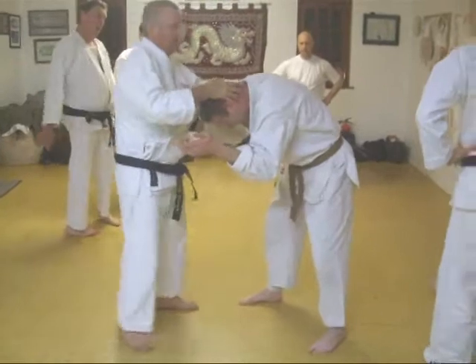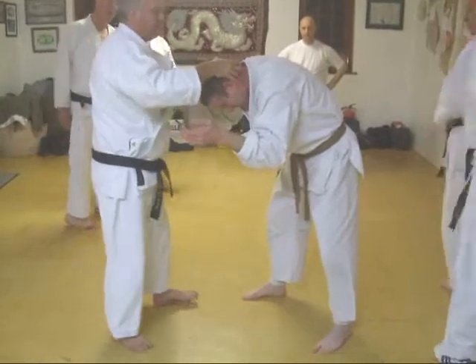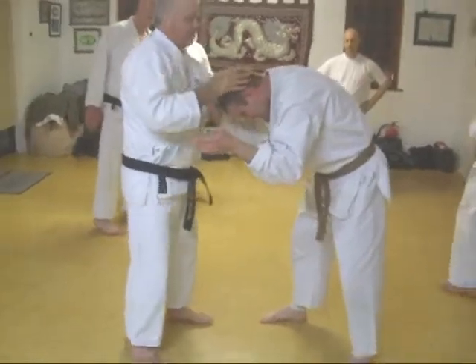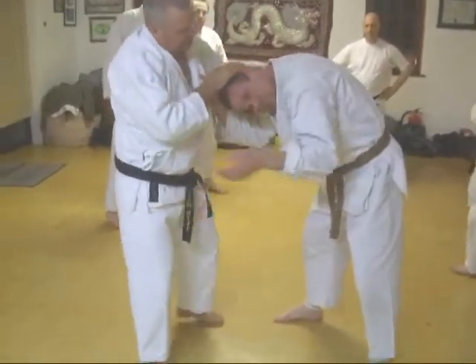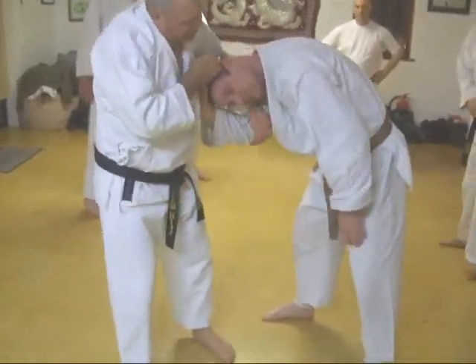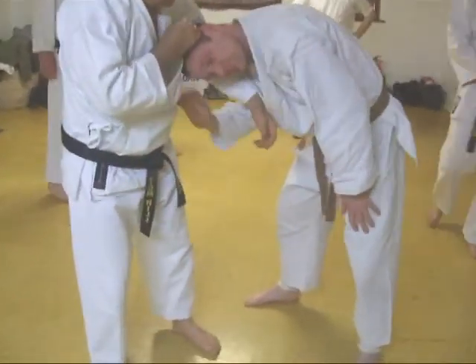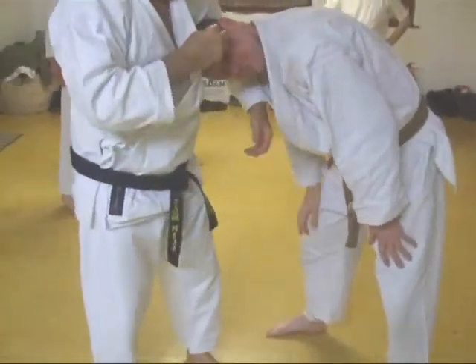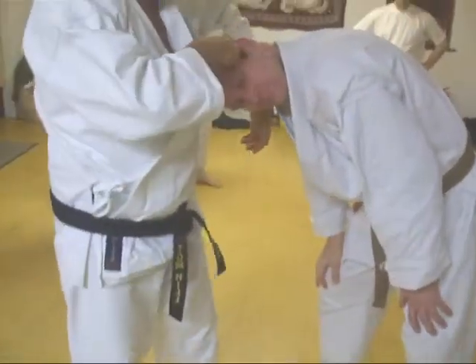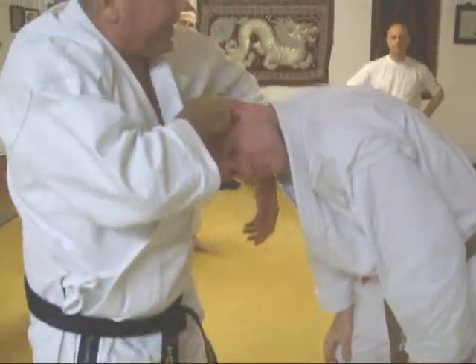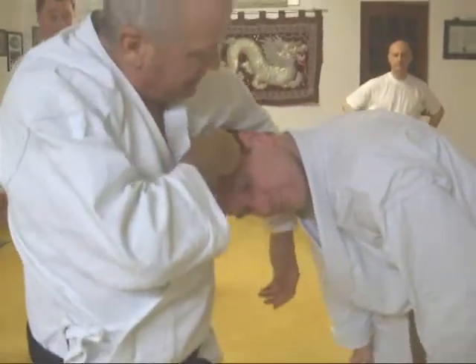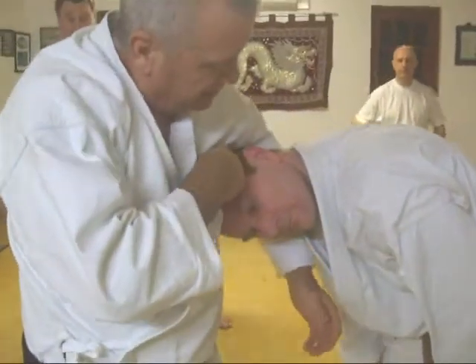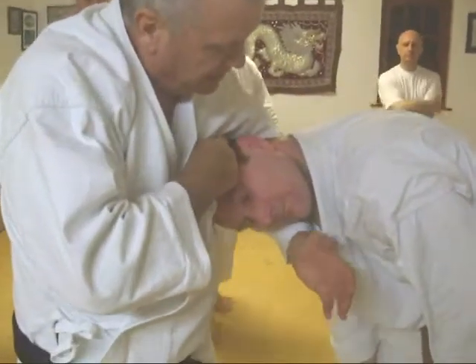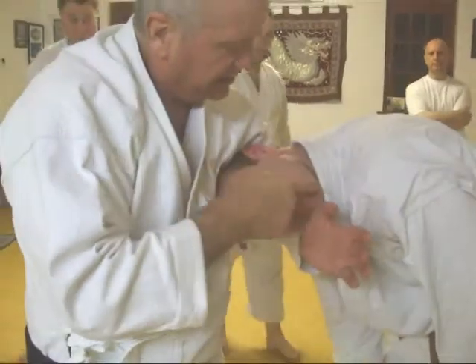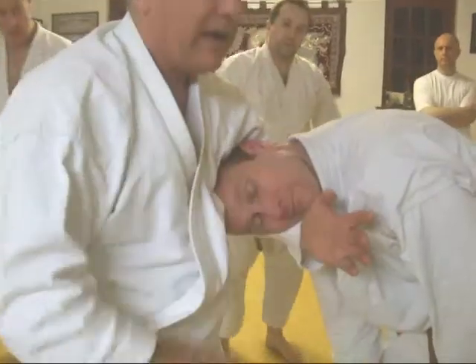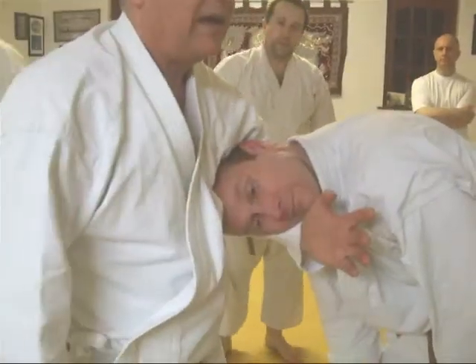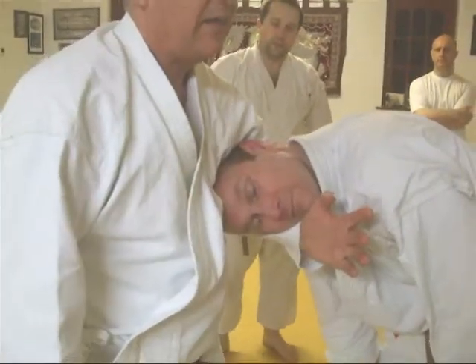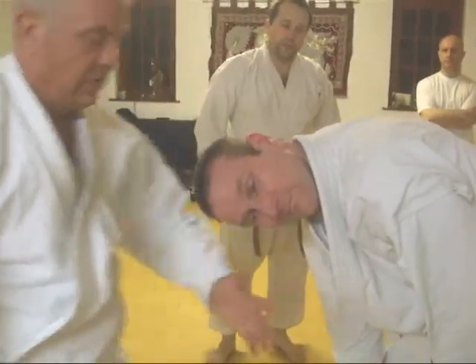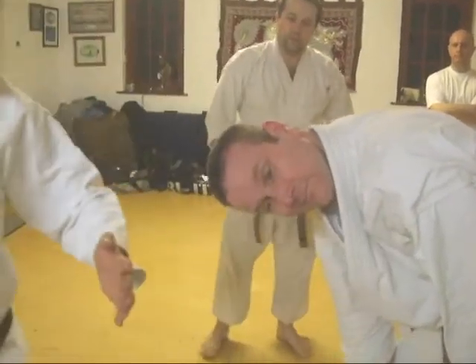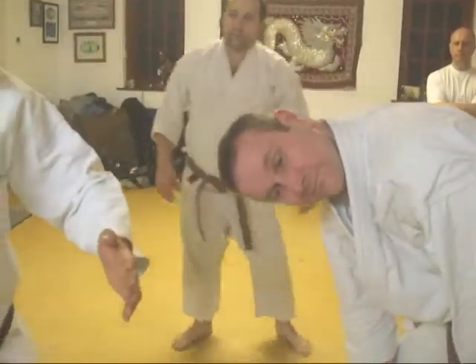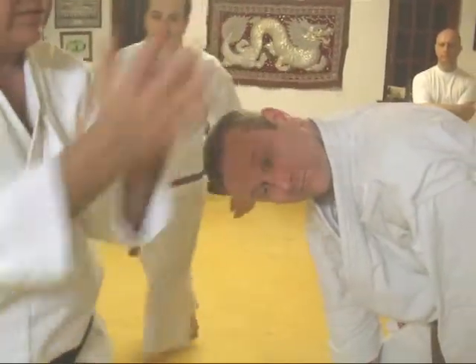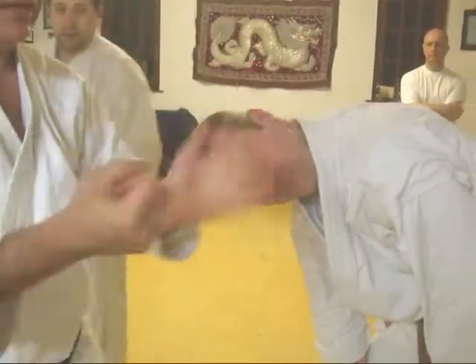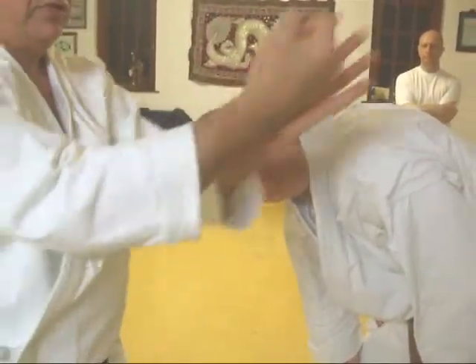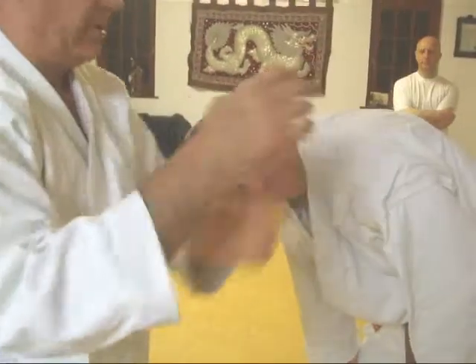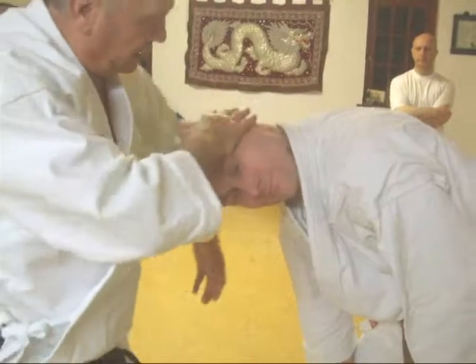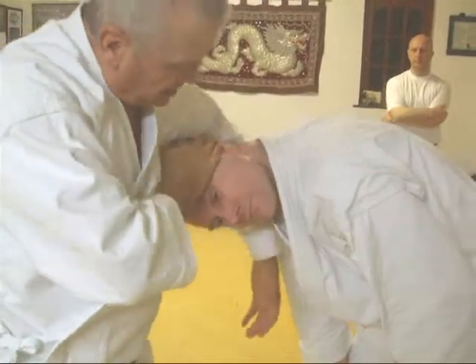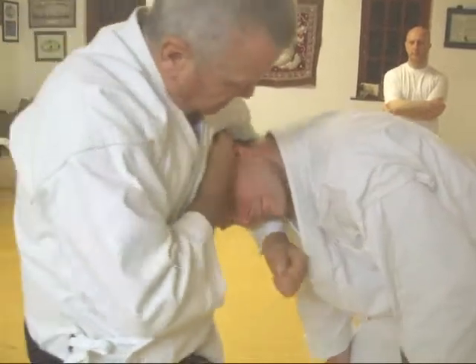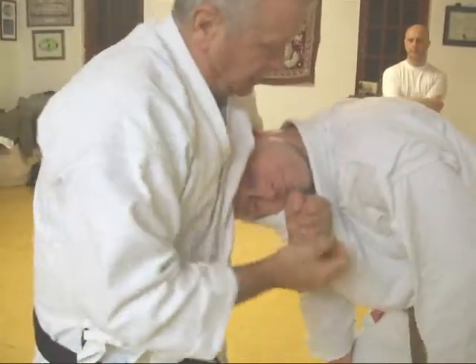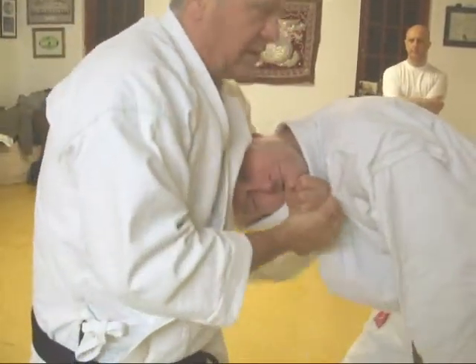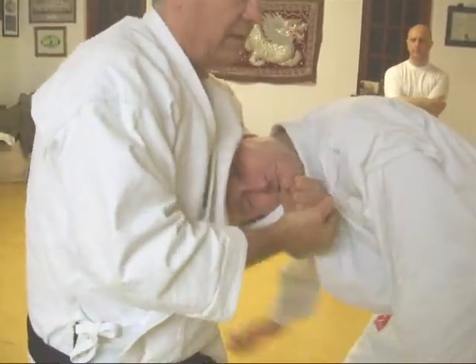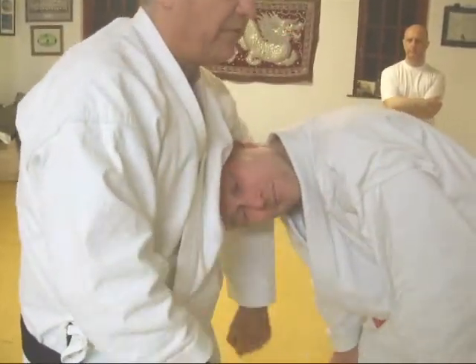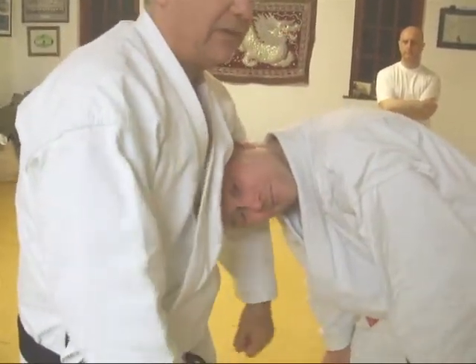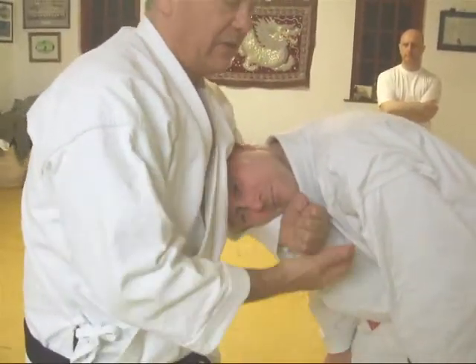I don't know if you can all see this. I took his head — I'm going to get that. This is a Seunson Bunkai, here. Be careful though, that's all you need.